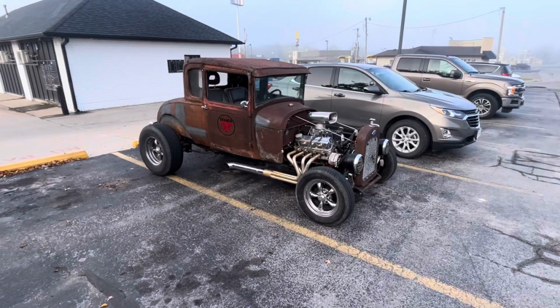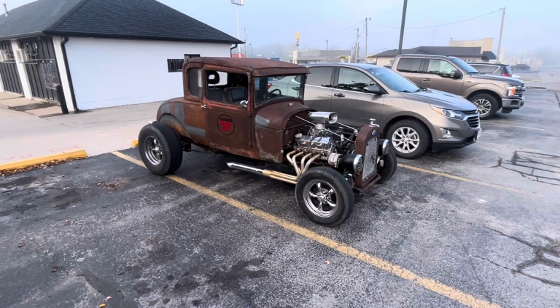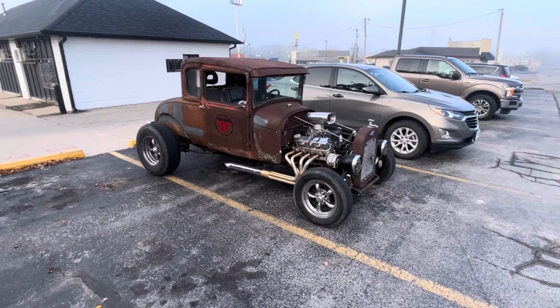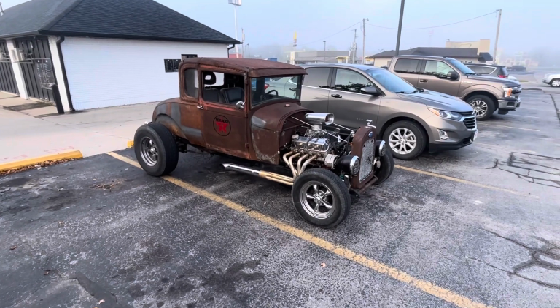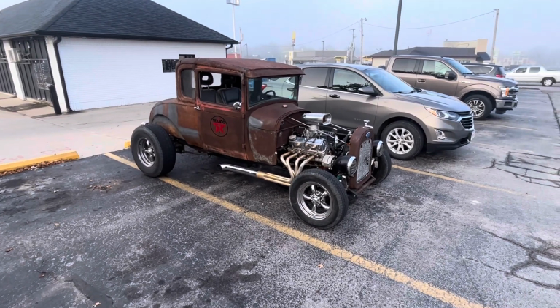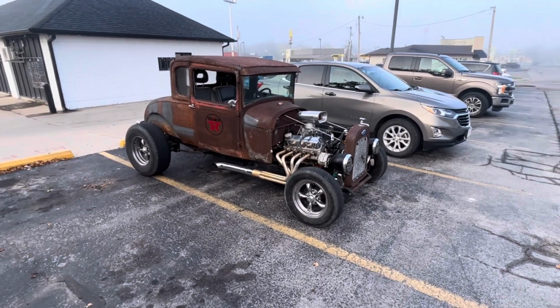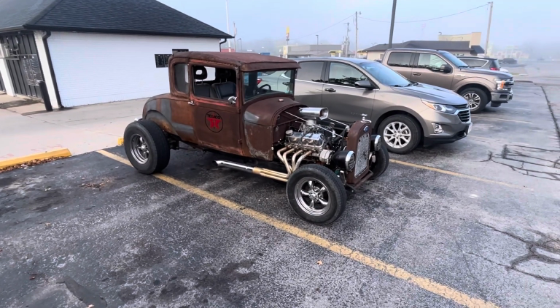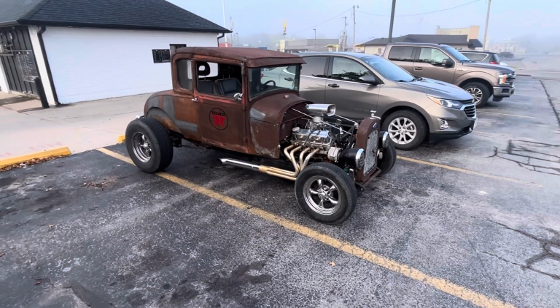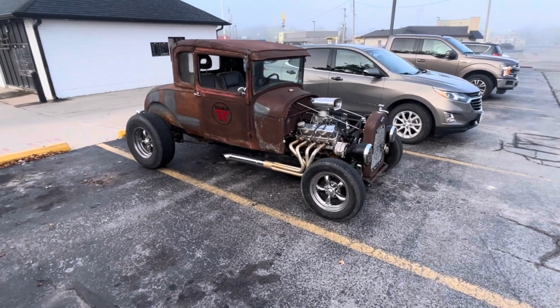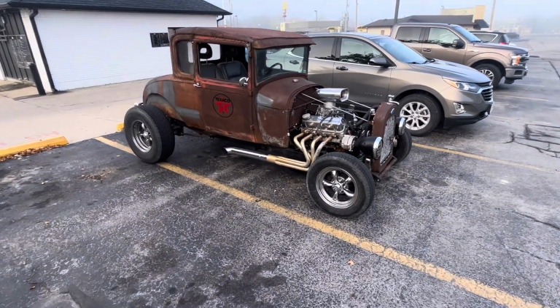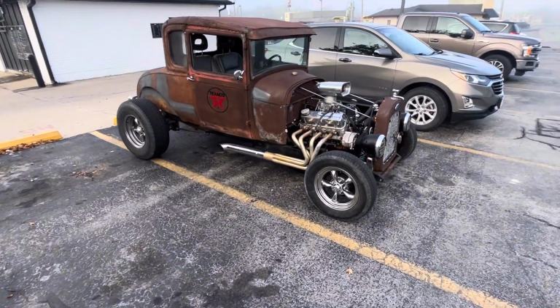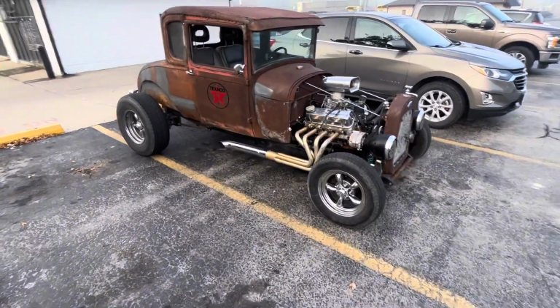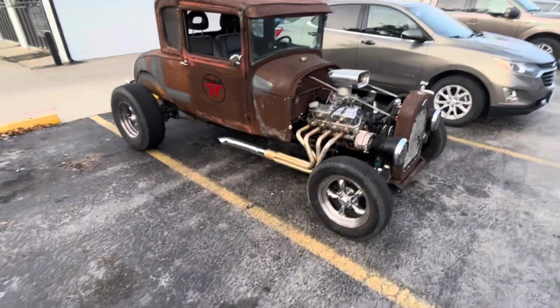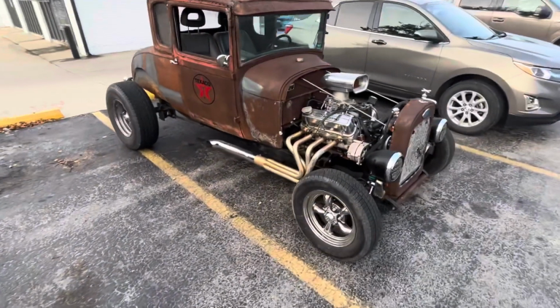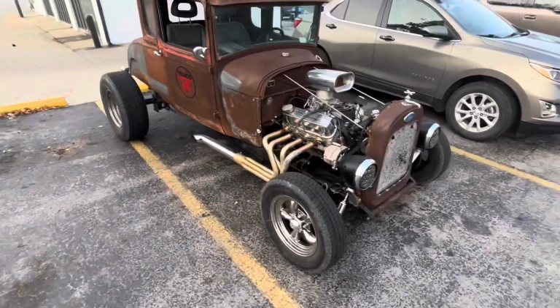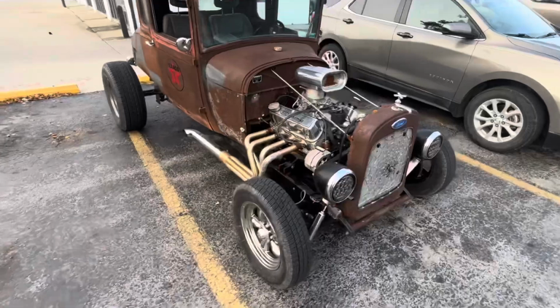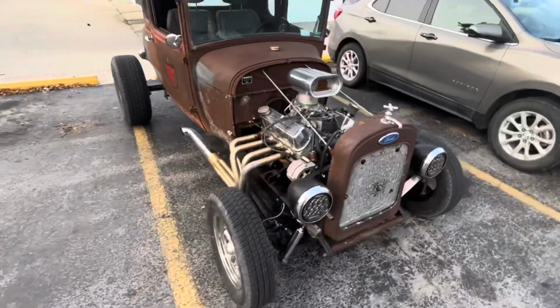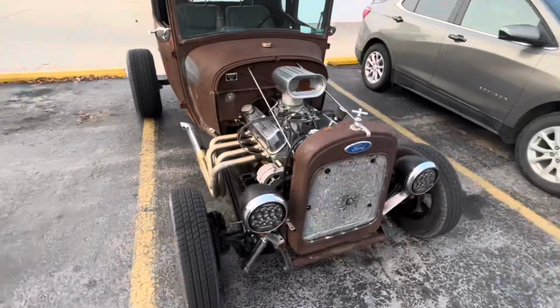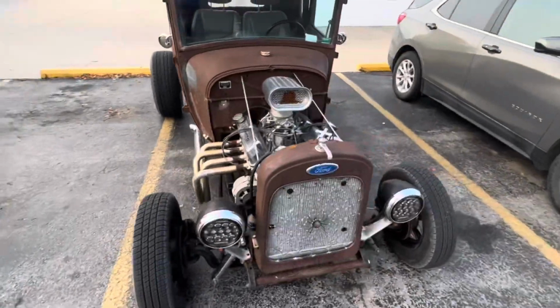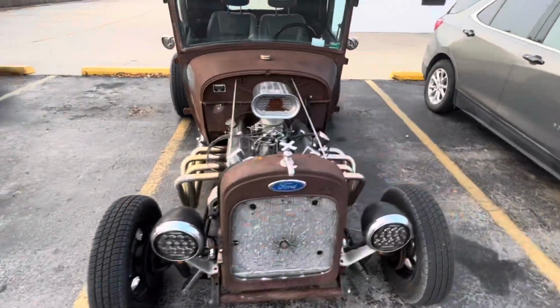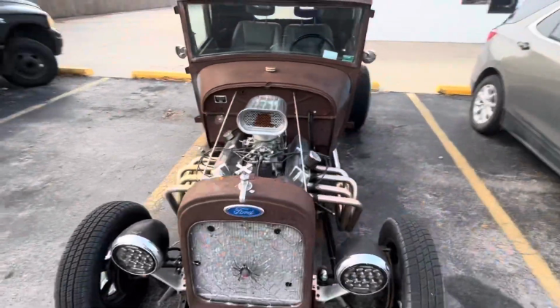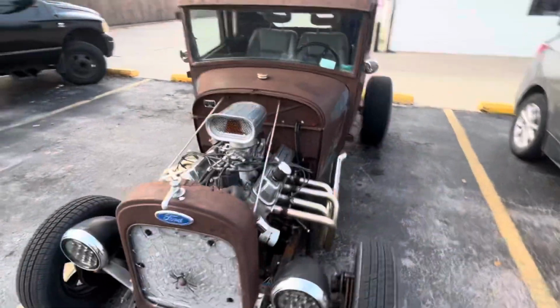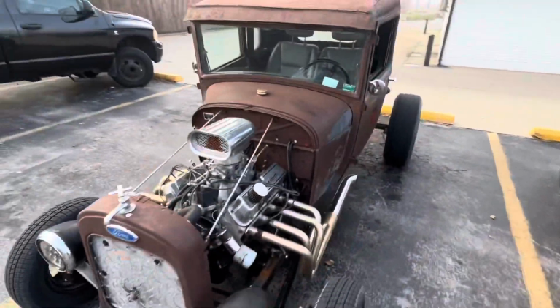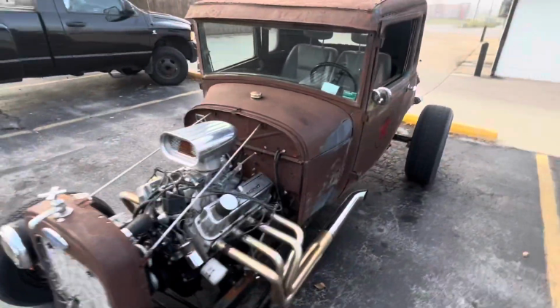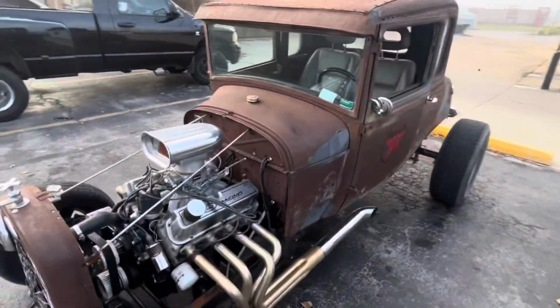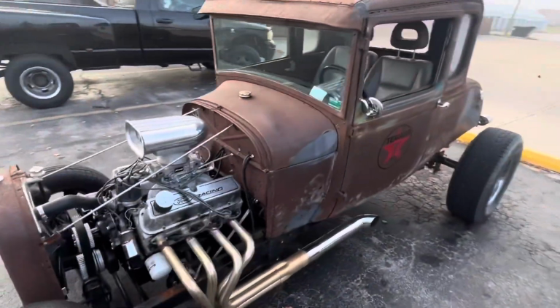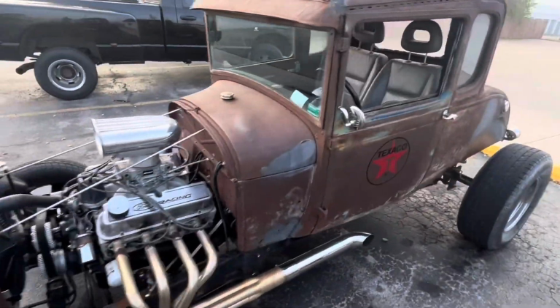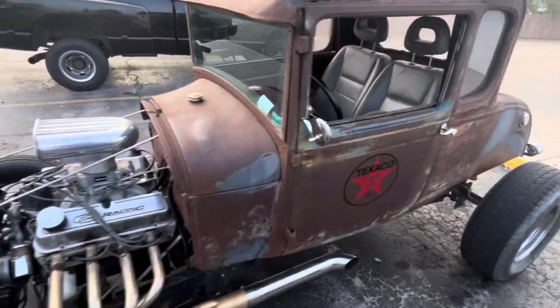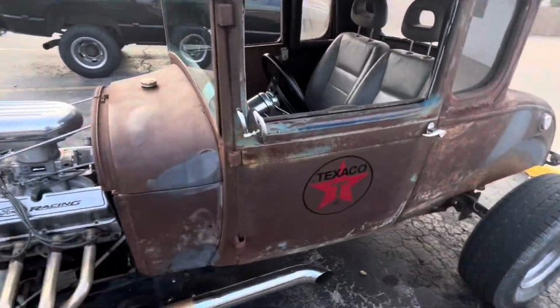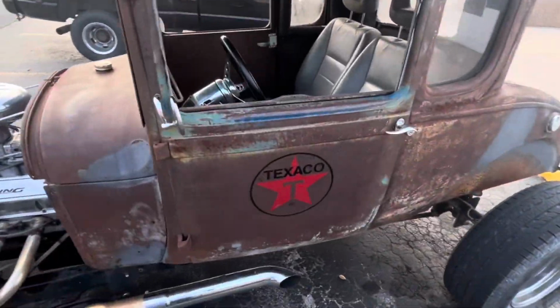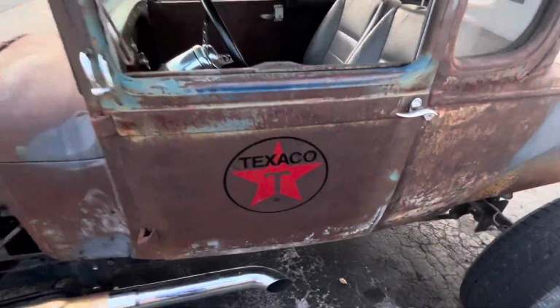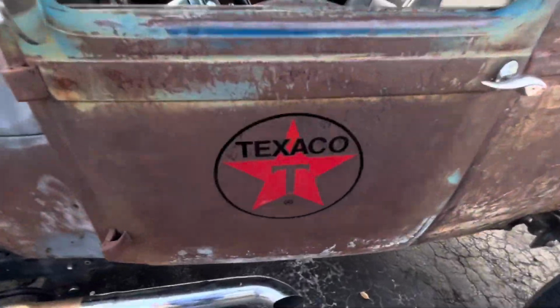Neighborhood Garage 2.0. Another cool rig here in Marshfield, Missouri. Small block forward. Like the Texaco on the door.